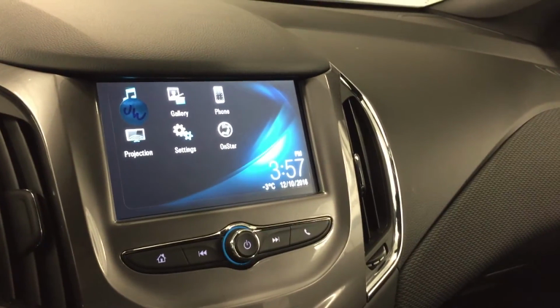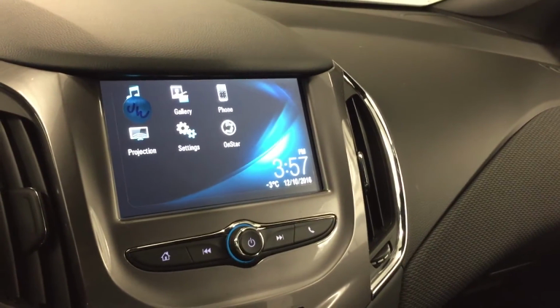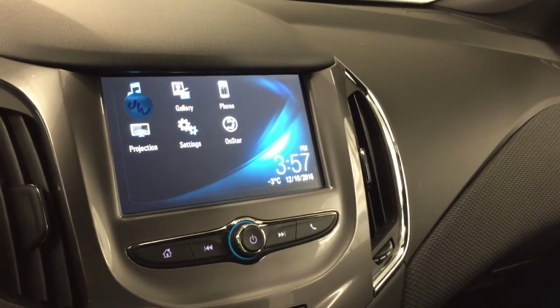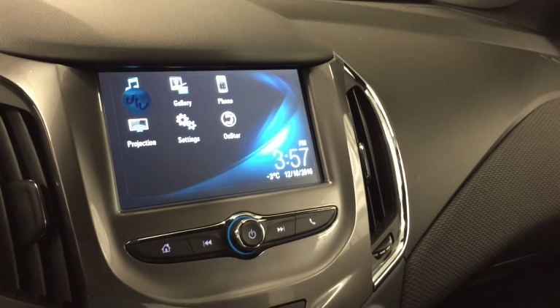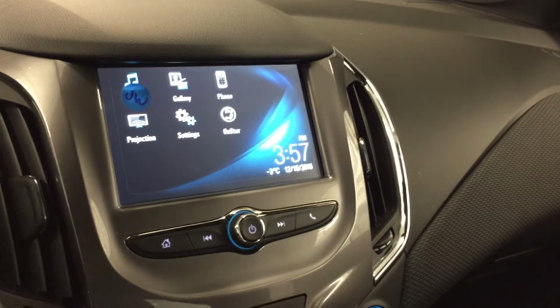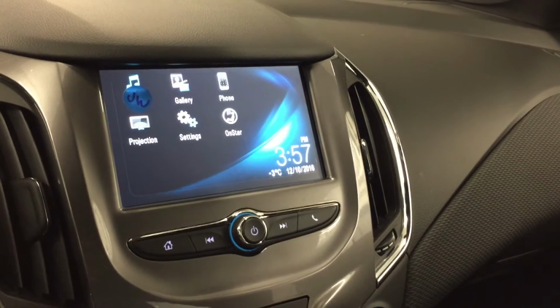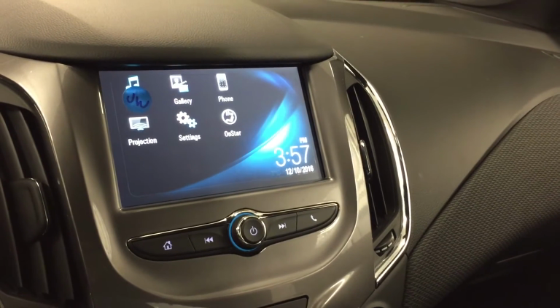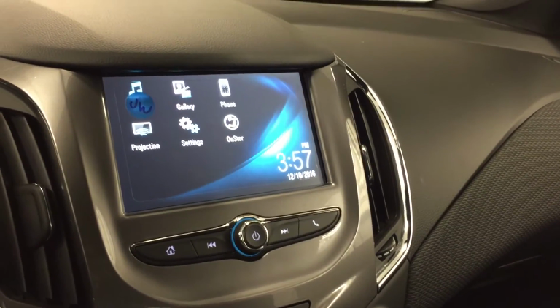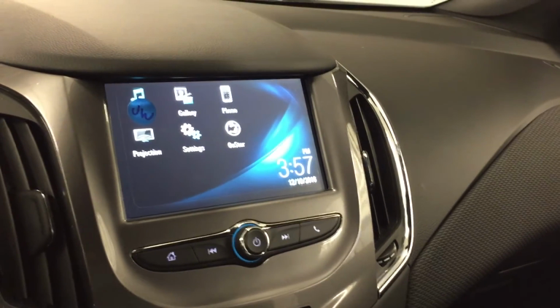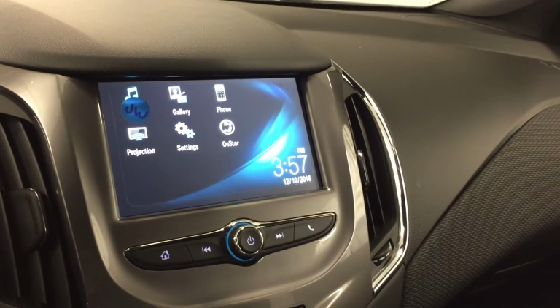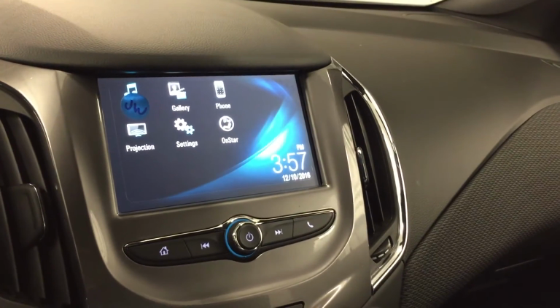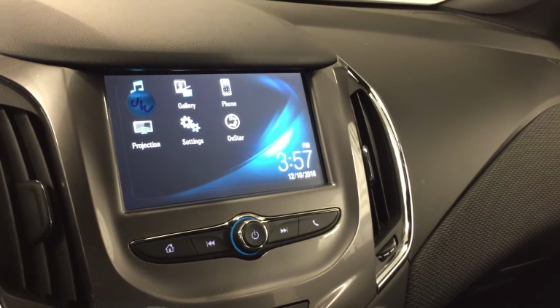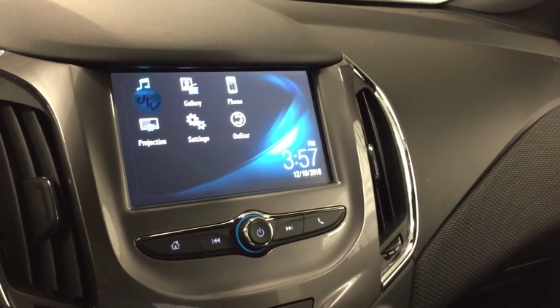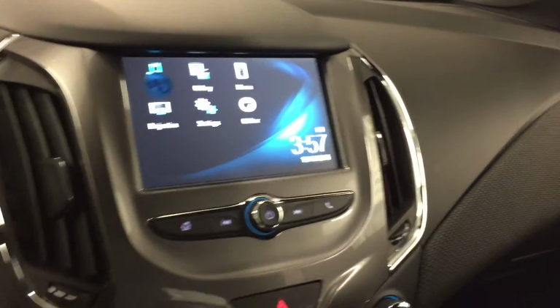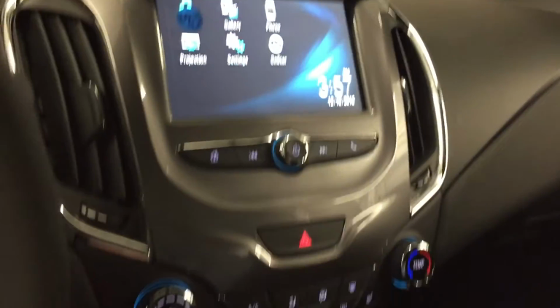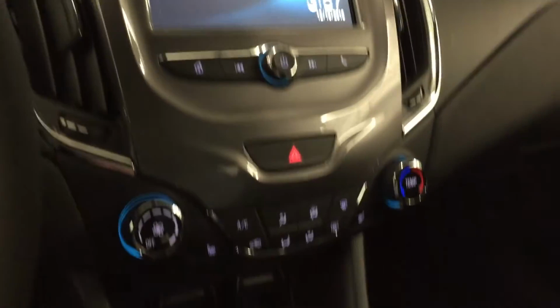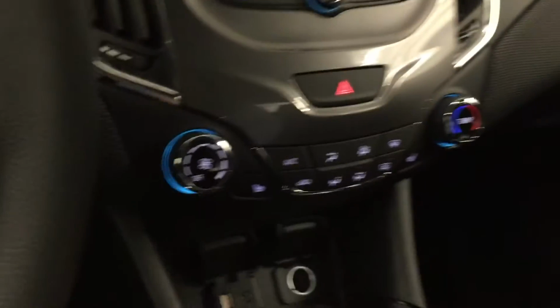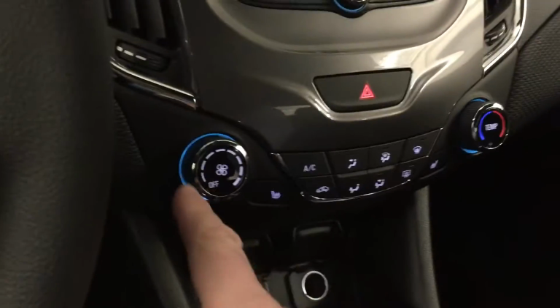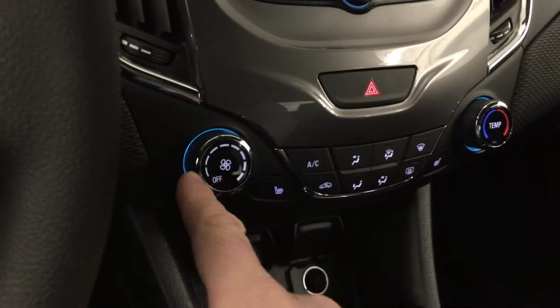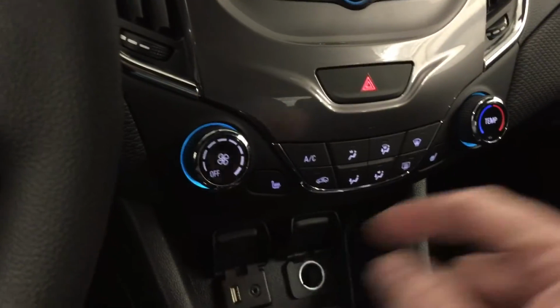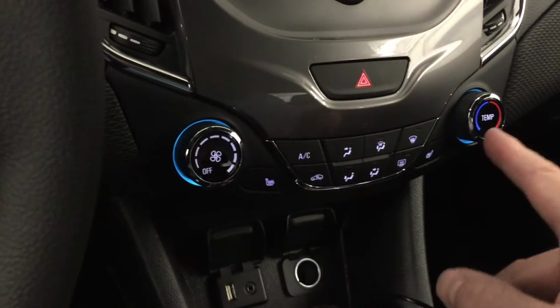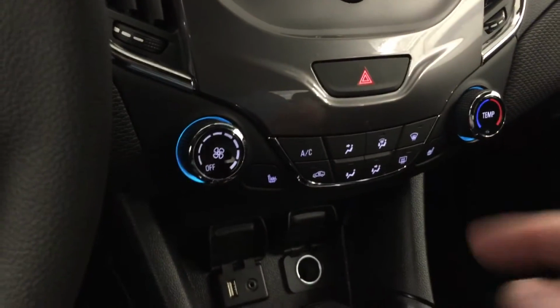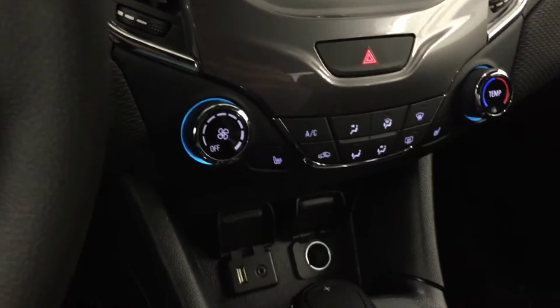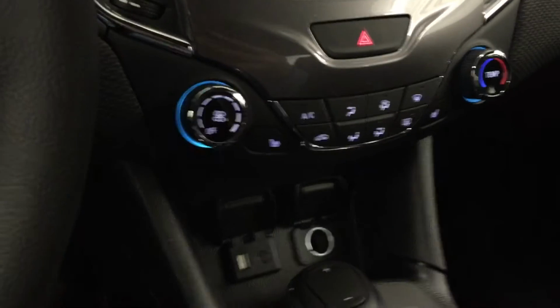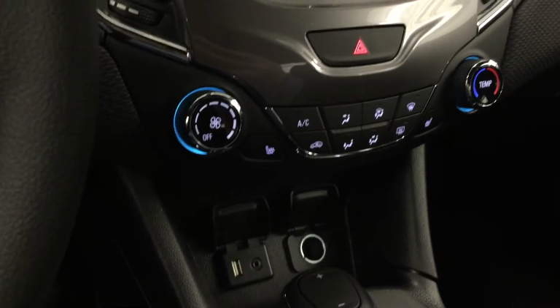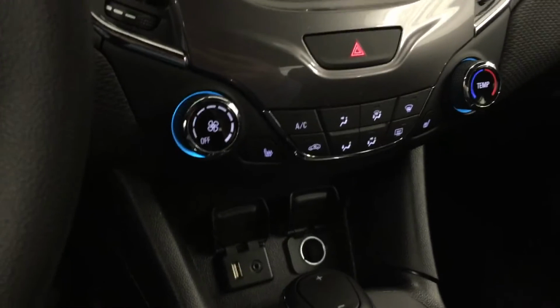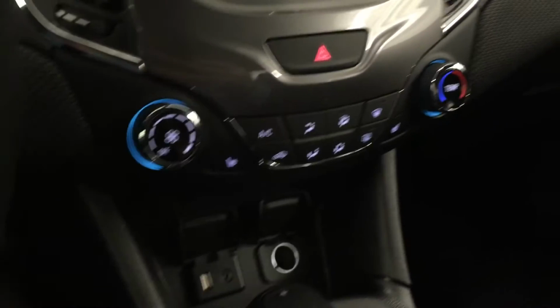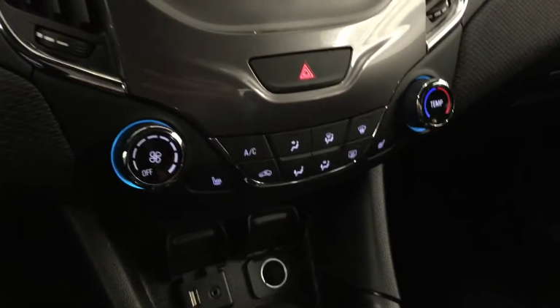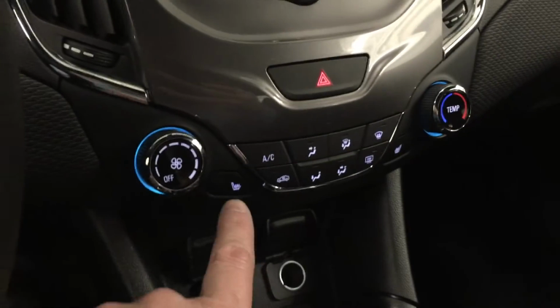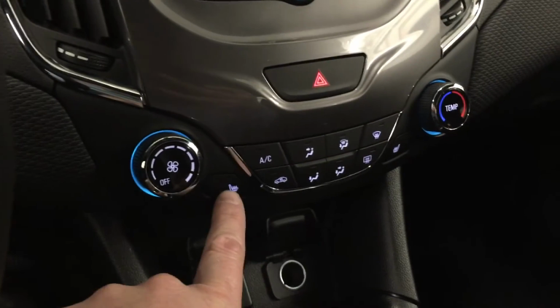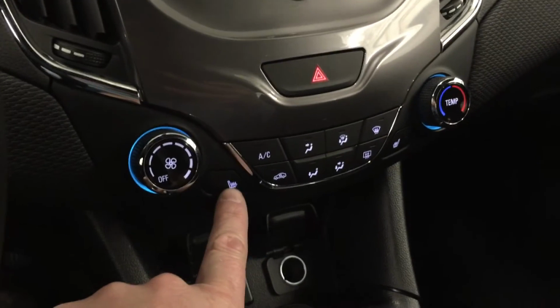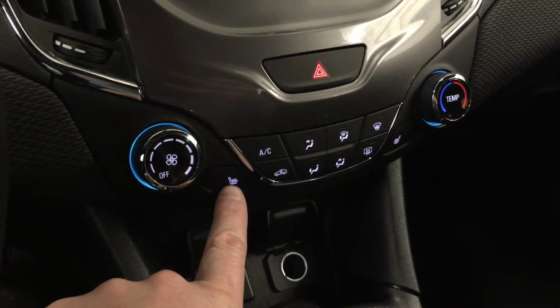Daytime temperature, your audio gallery, phone projection settings on start. You do have your fan speed operation, temperature control, and heated seats.